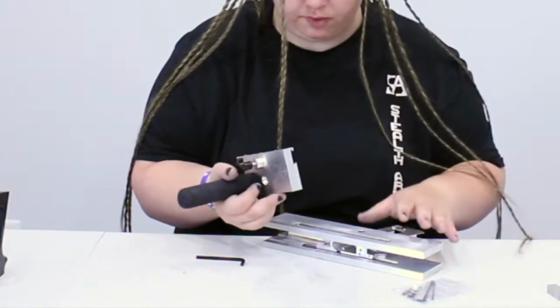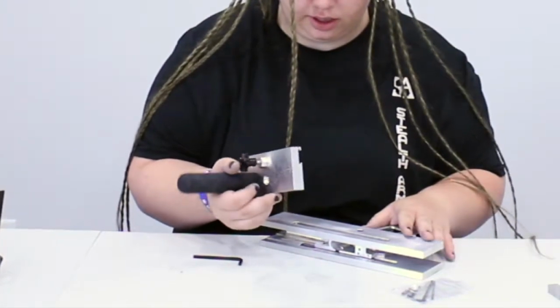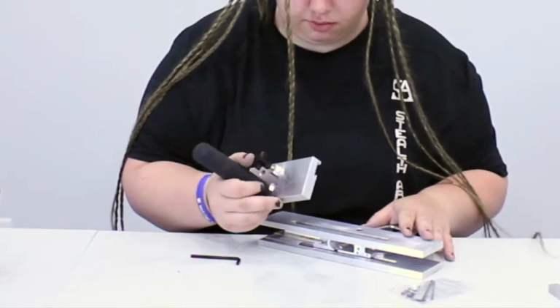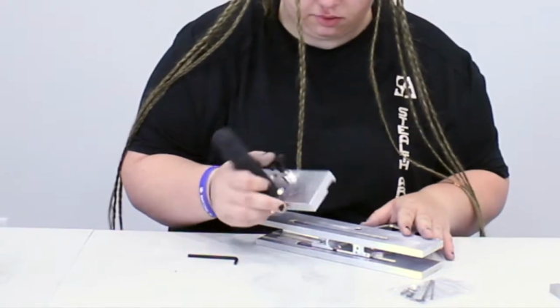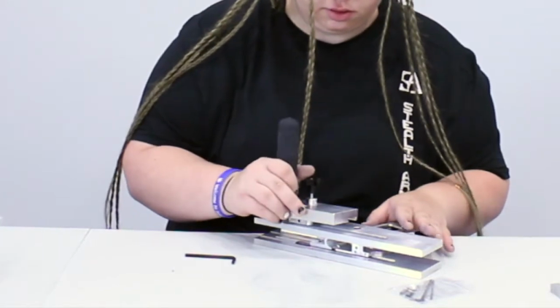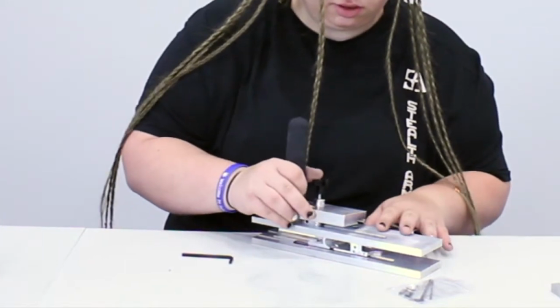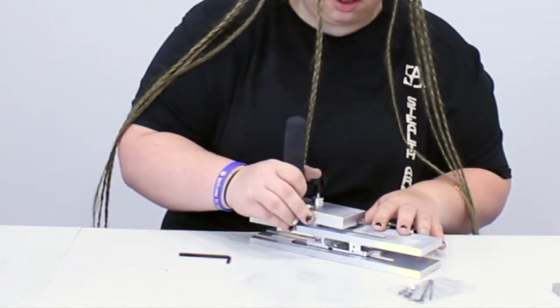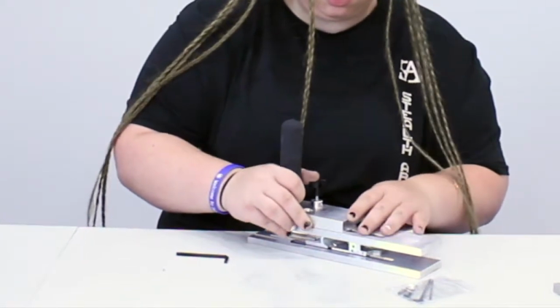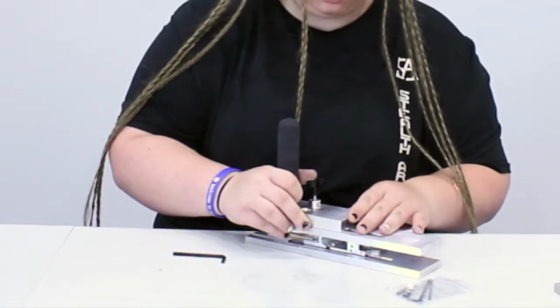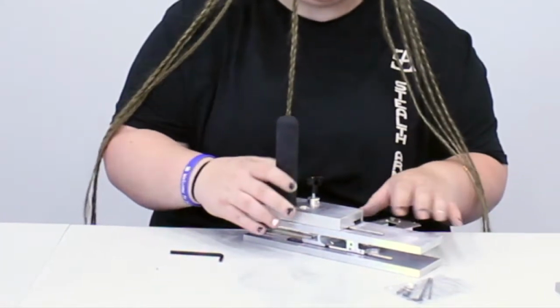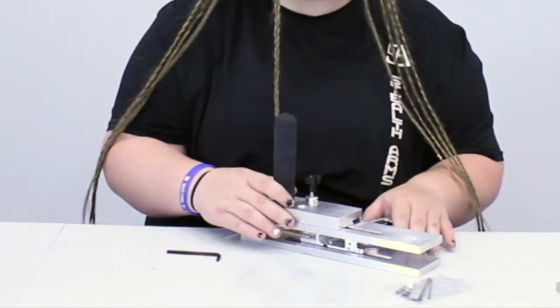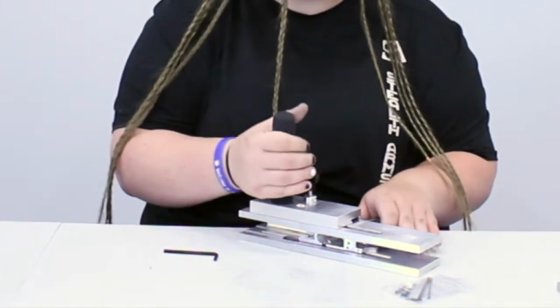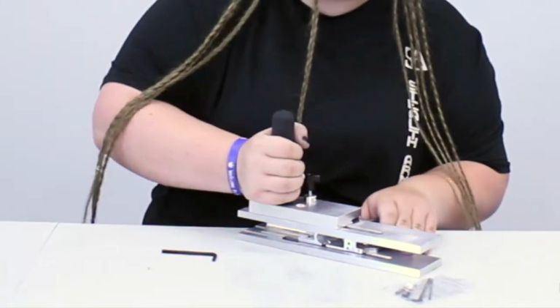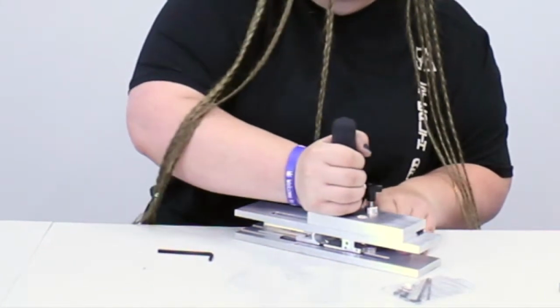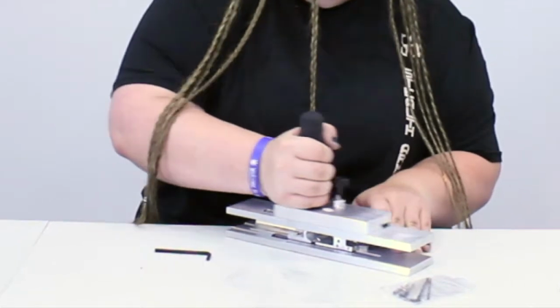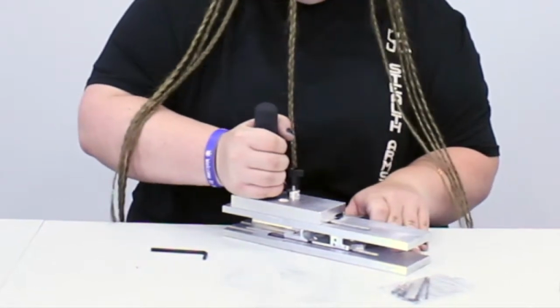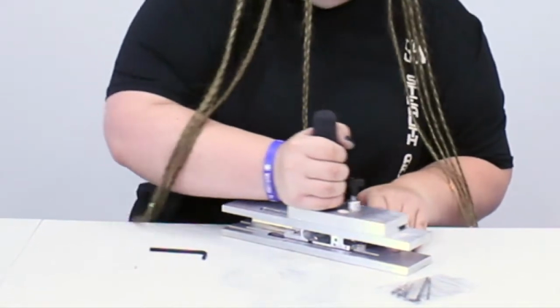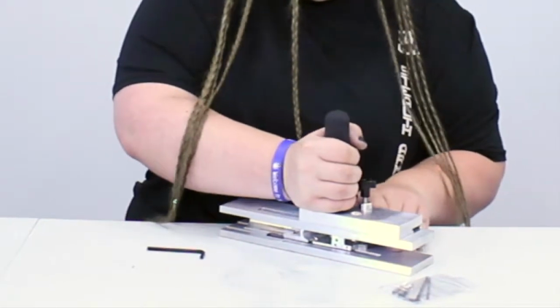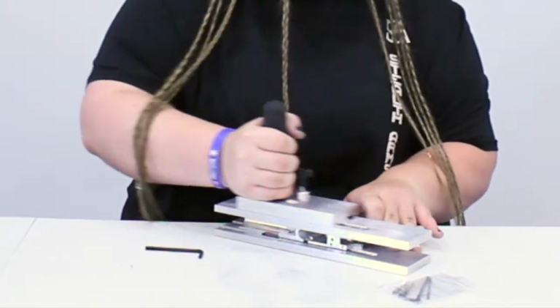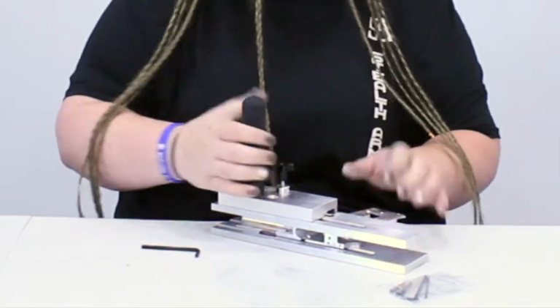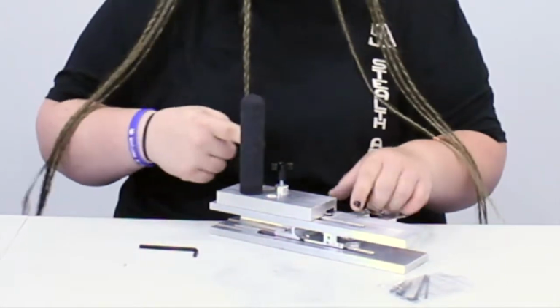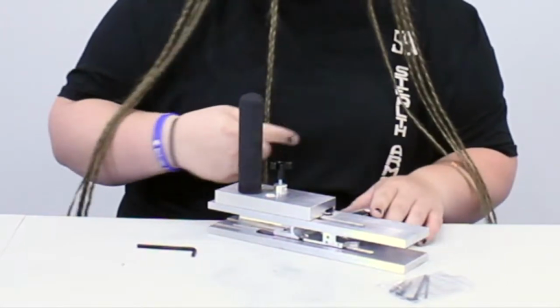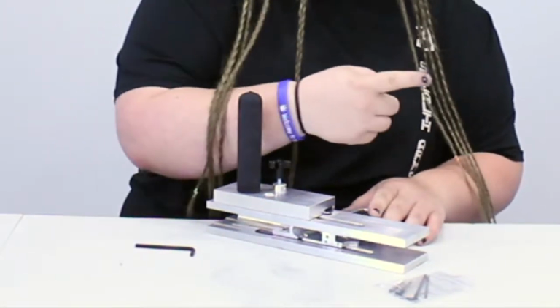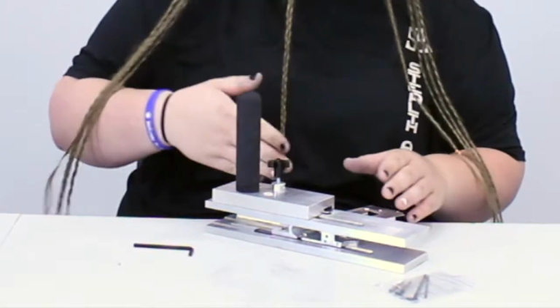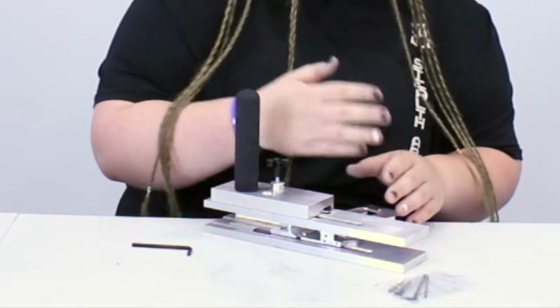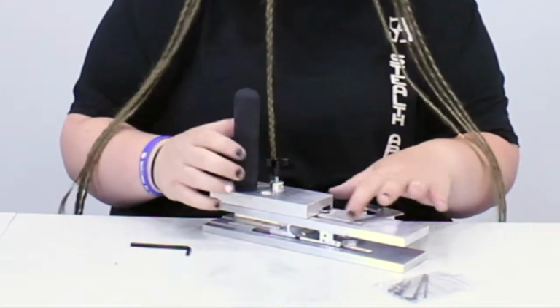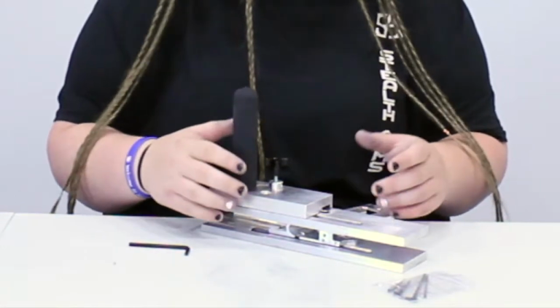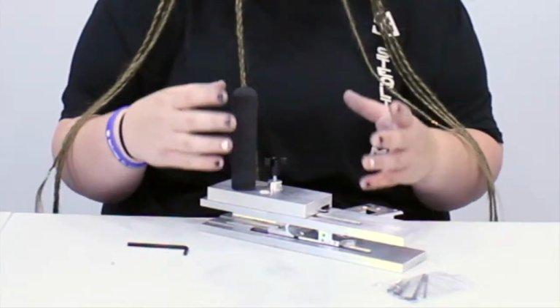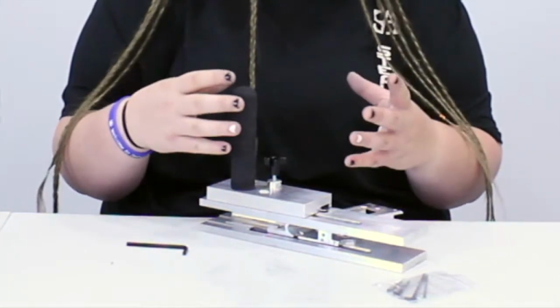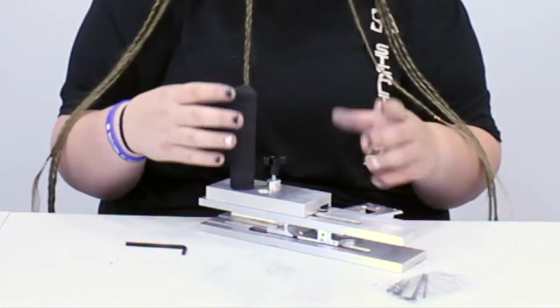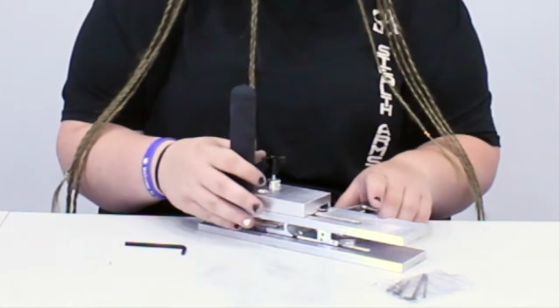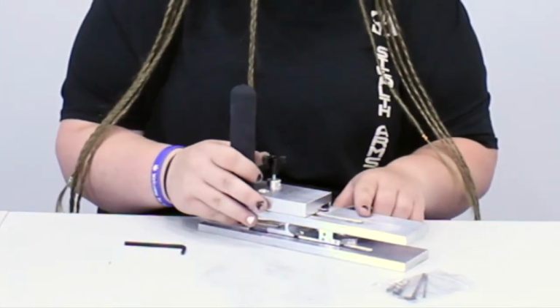And then this sits along this rail here. You just push back and forth and it will make little cuts along the rail to form your rail for the slide.